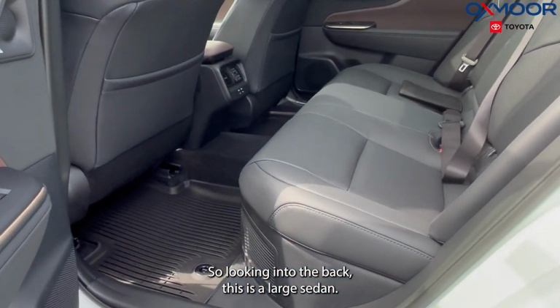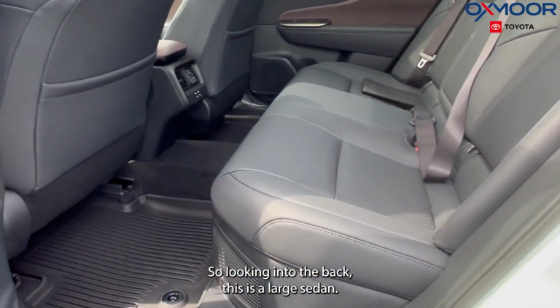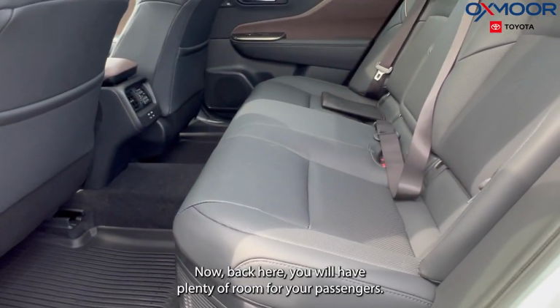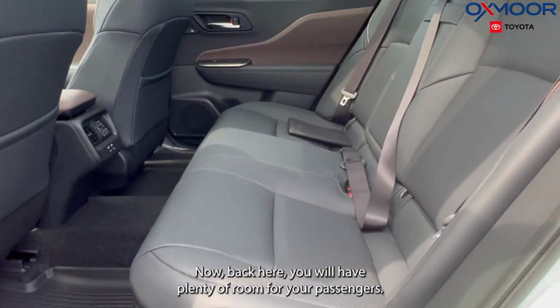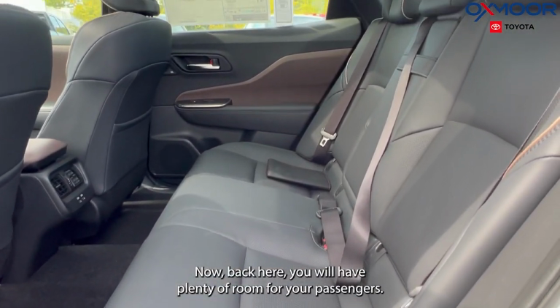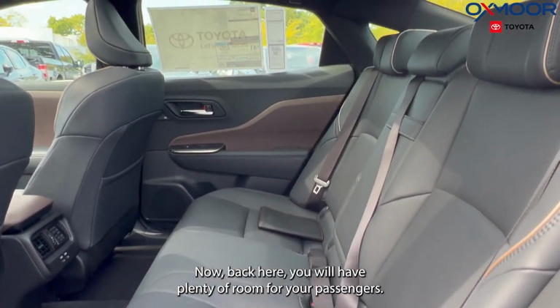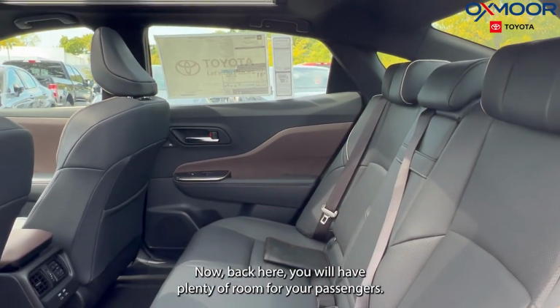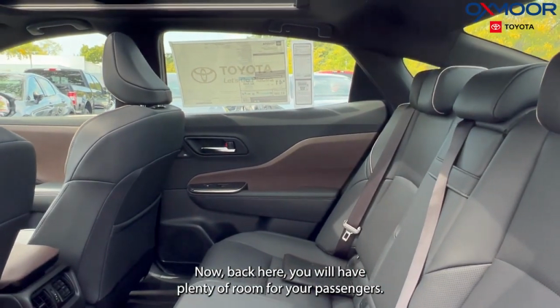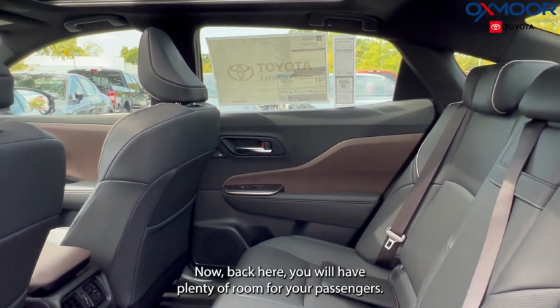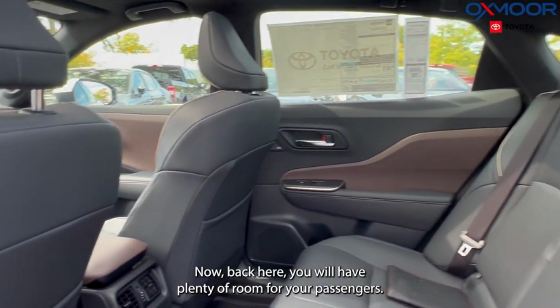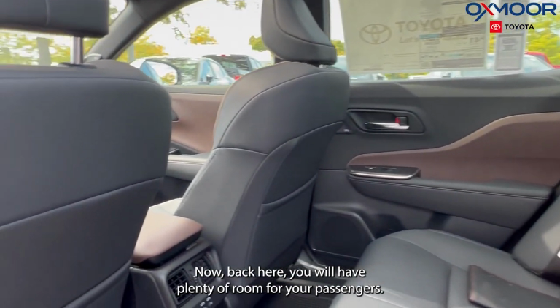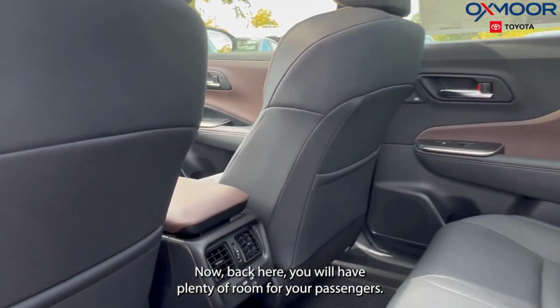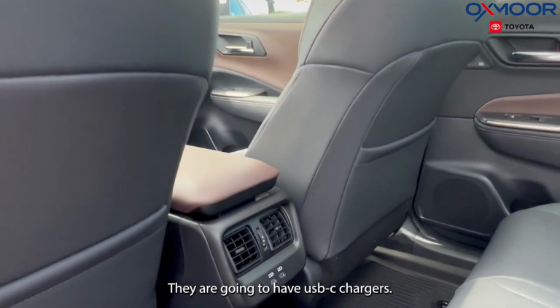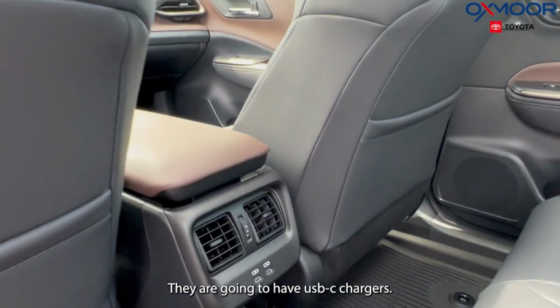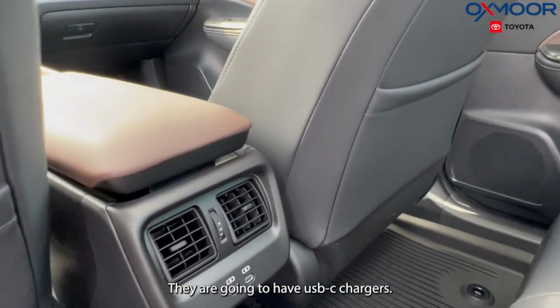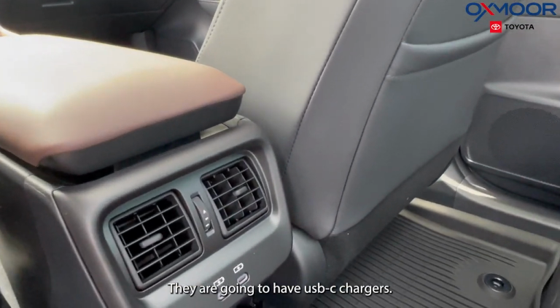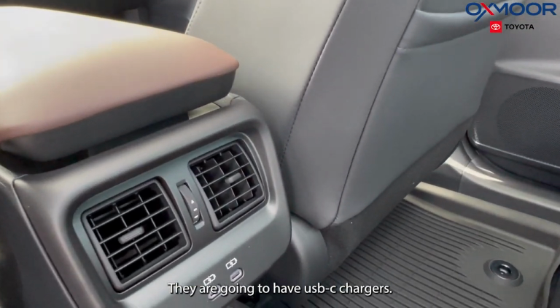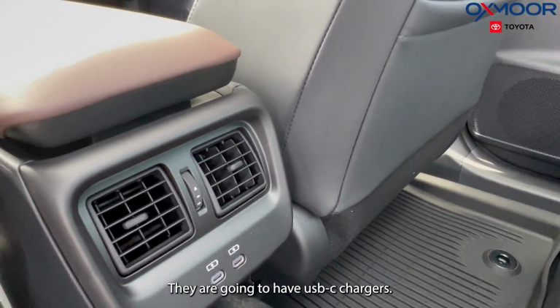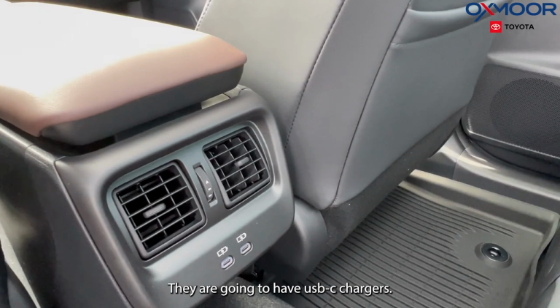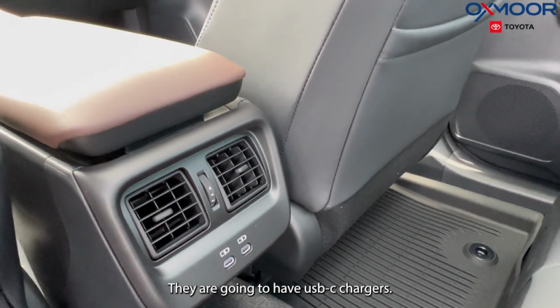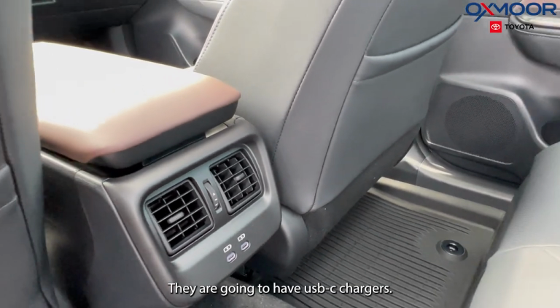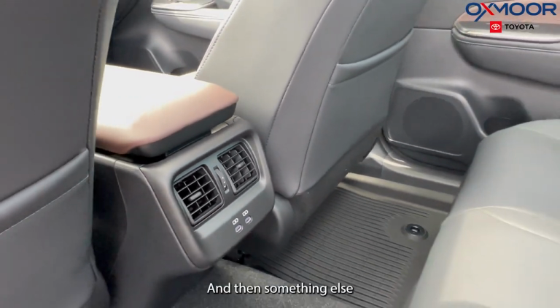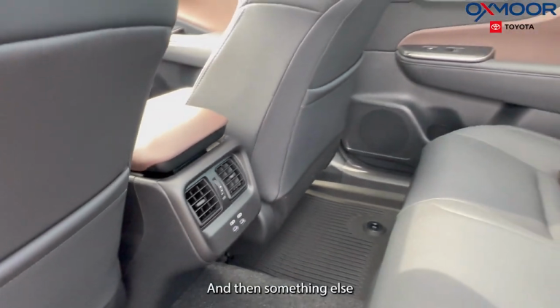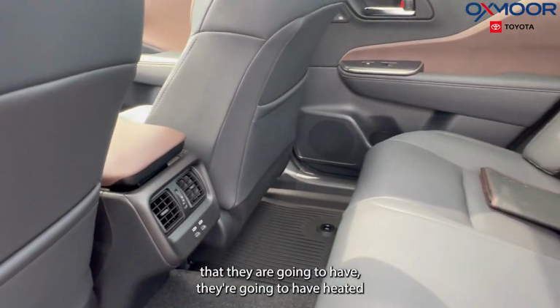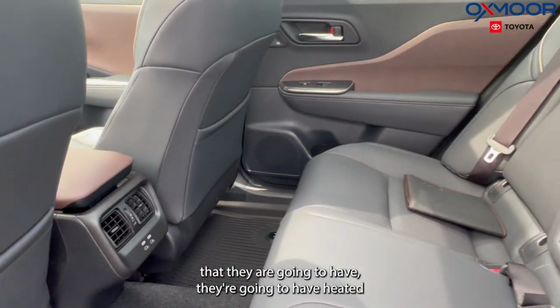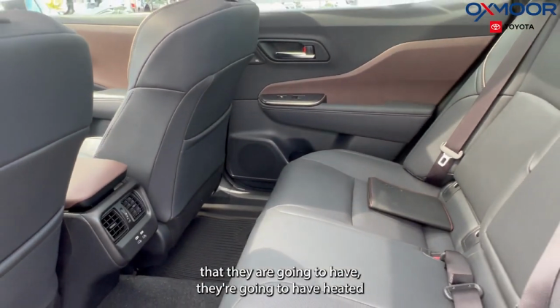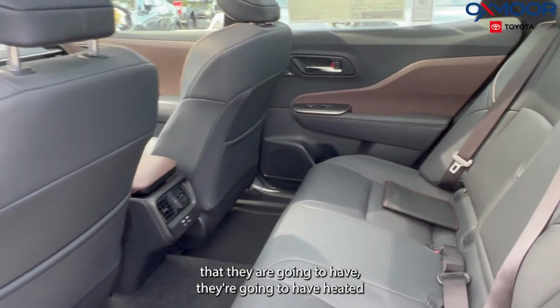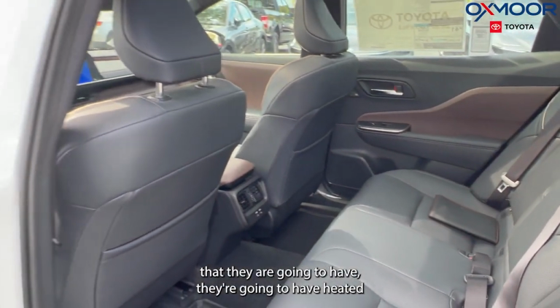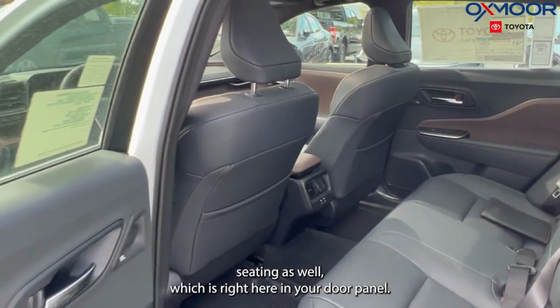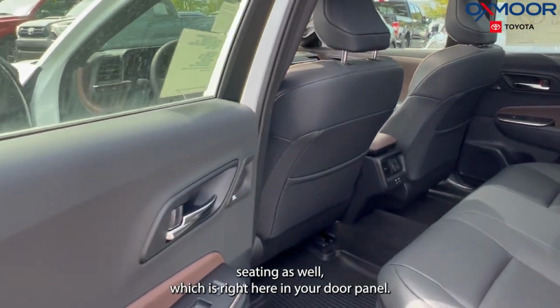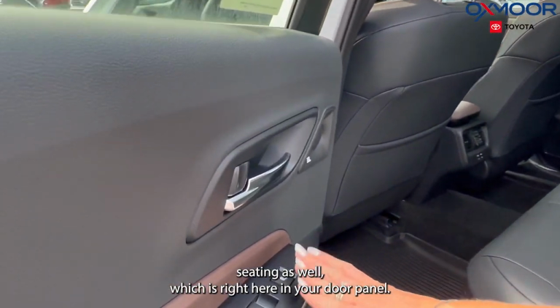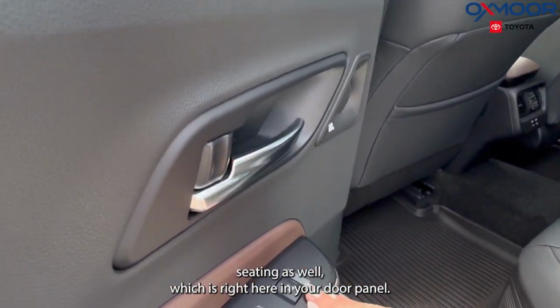Looking into the back — this is a large sedan. Back here you will have plenty of room for your passengers. They are going to have USB chargers, and they're also going to have heated seating, which is right here in your door panel.